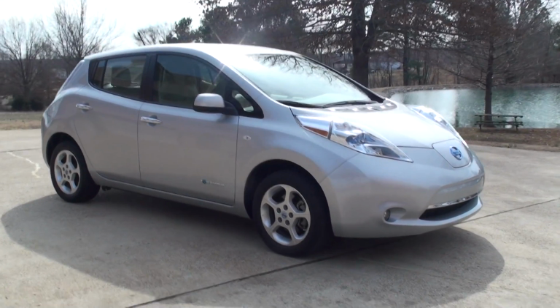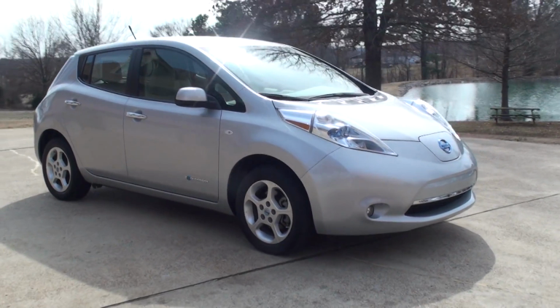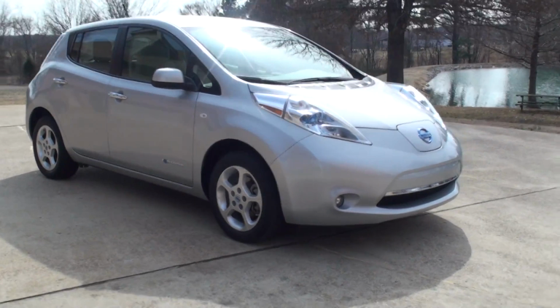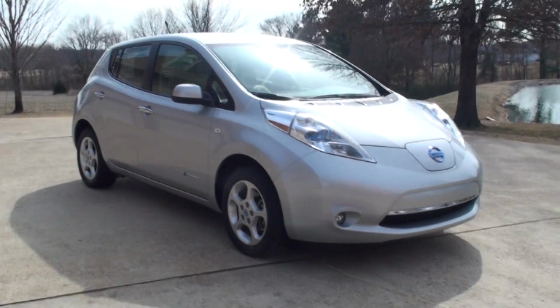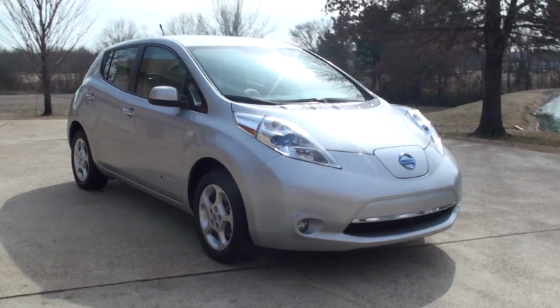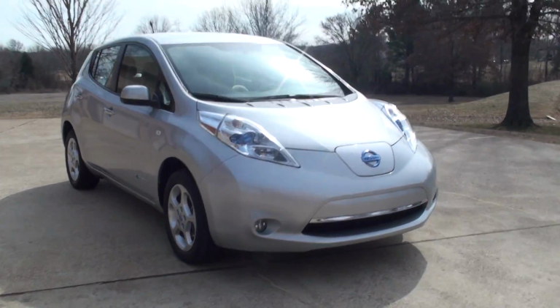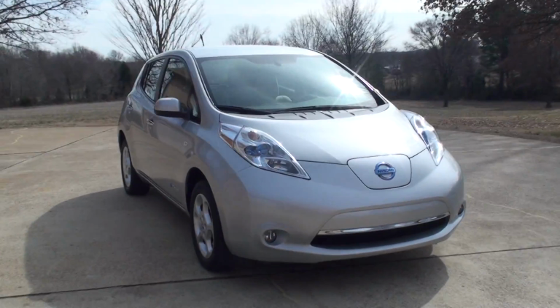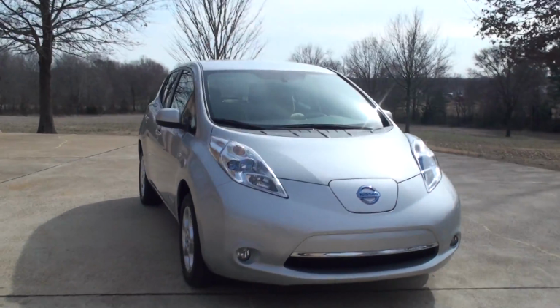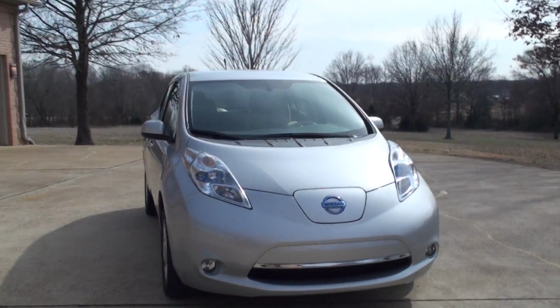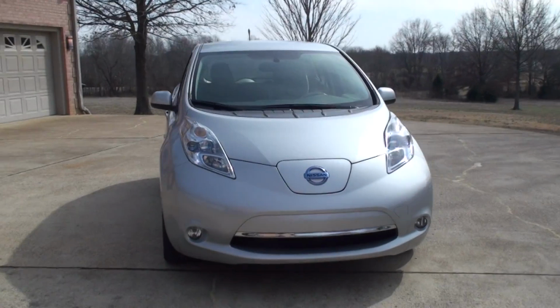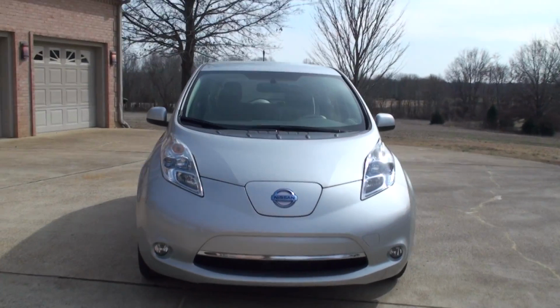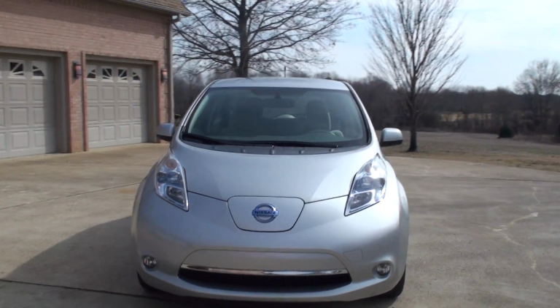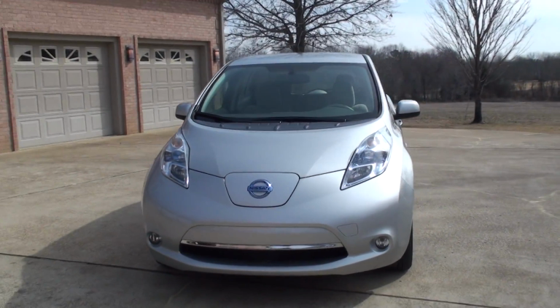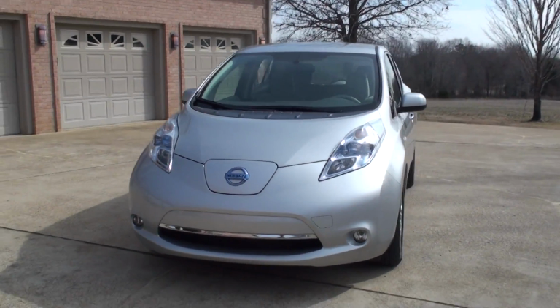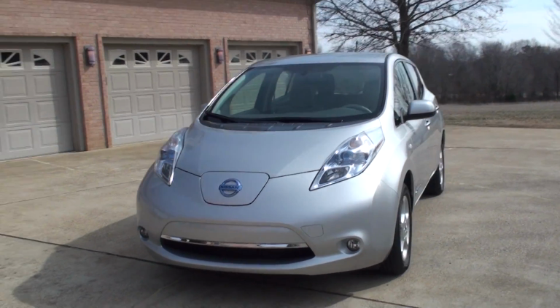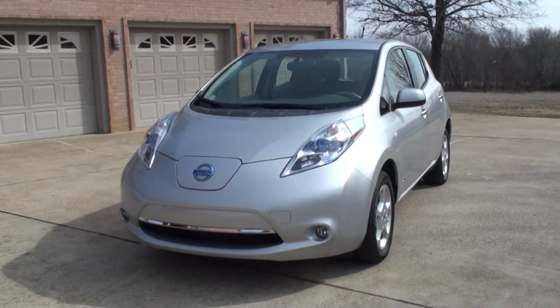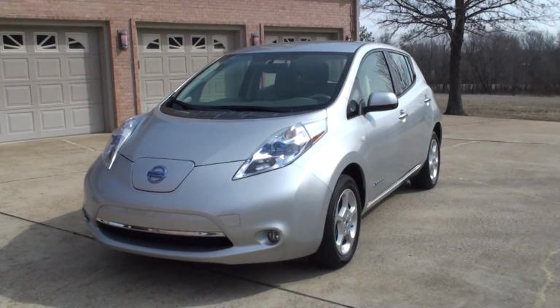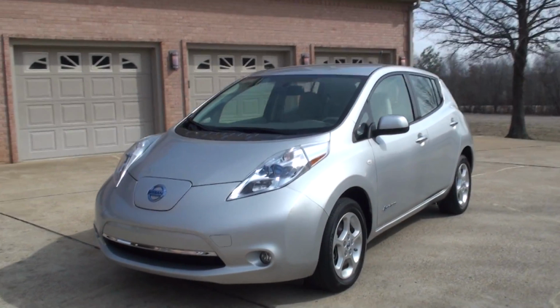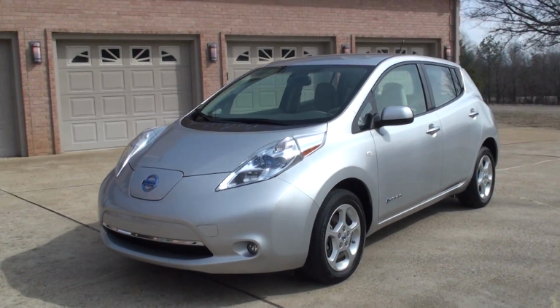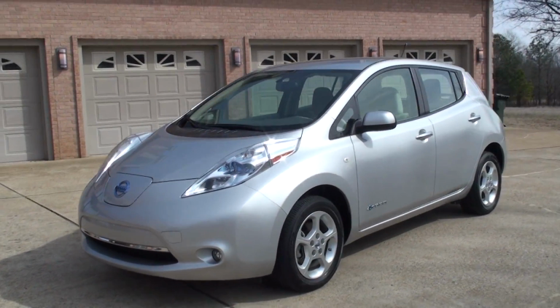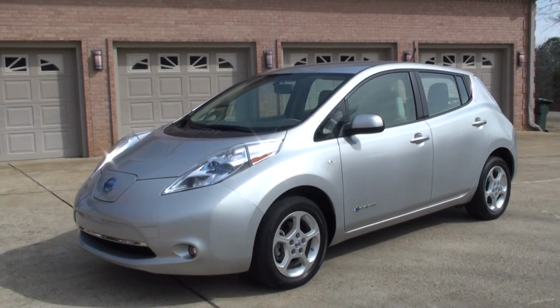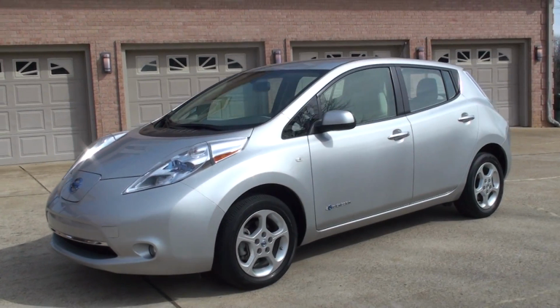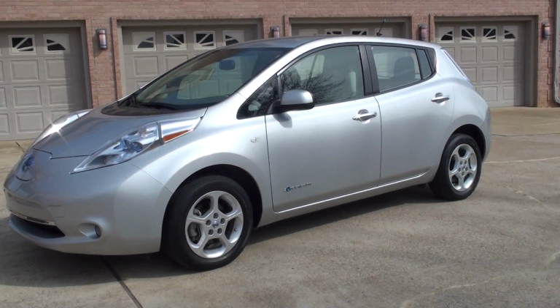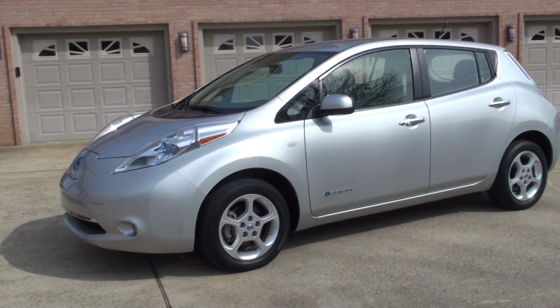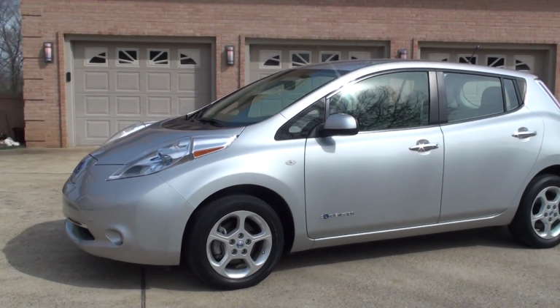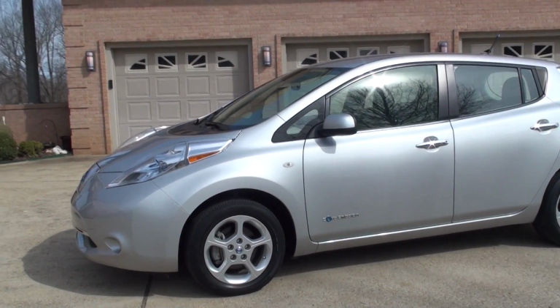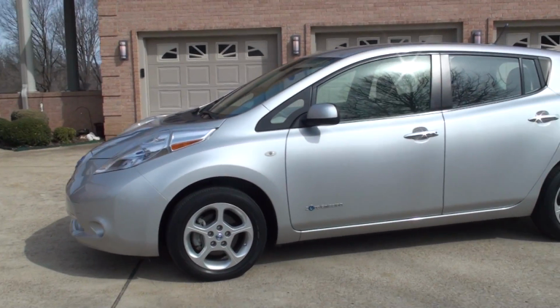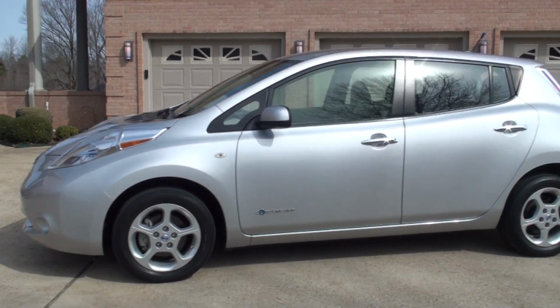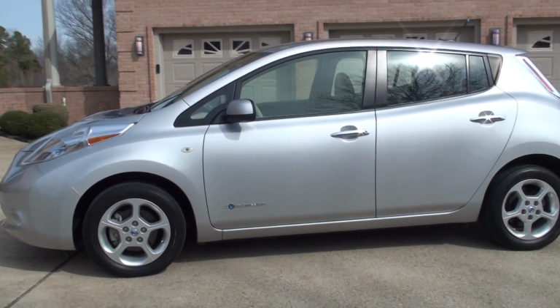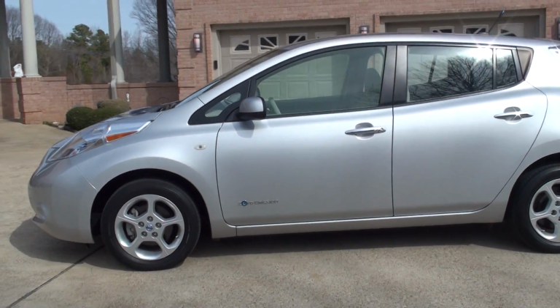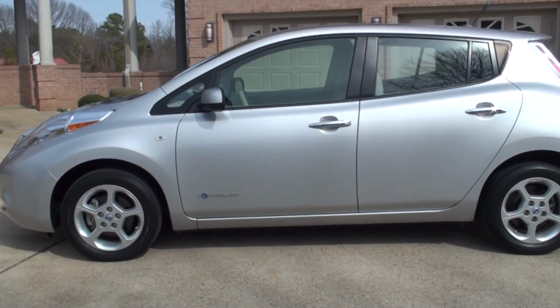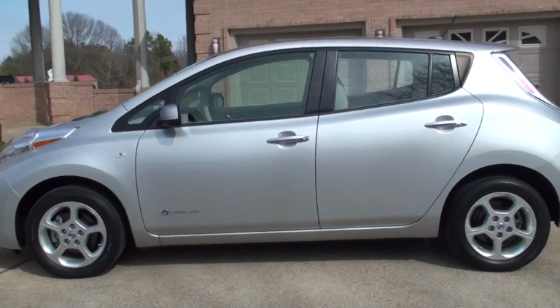Welcome to Sunset Motors. My name is Frank Girard. This is a sharp 2011 Nissan LEAF, an SL with nice aluminum wheels, silver metallic in color.